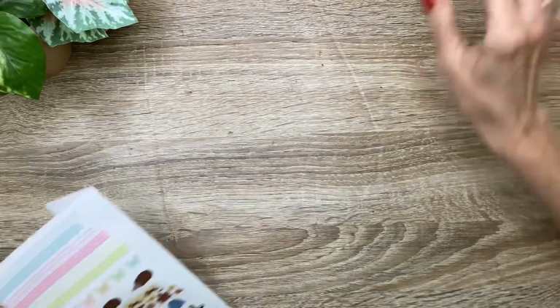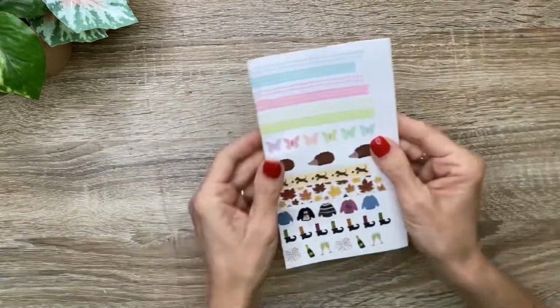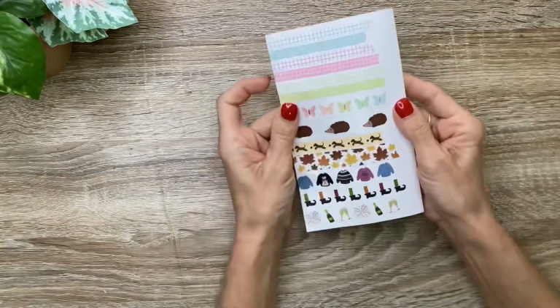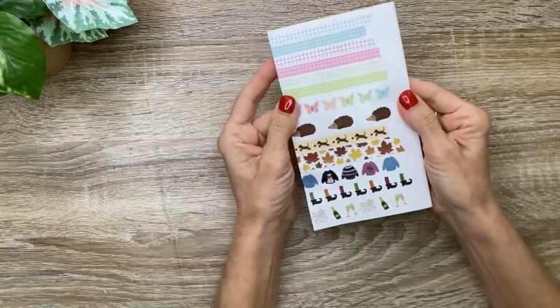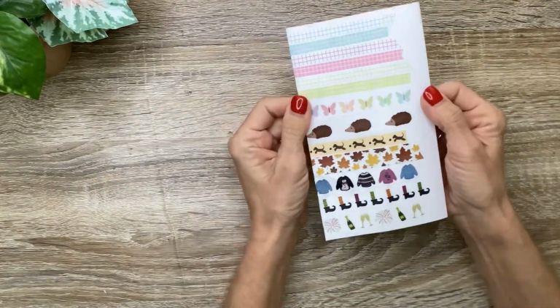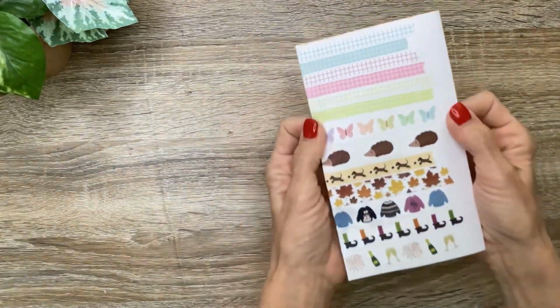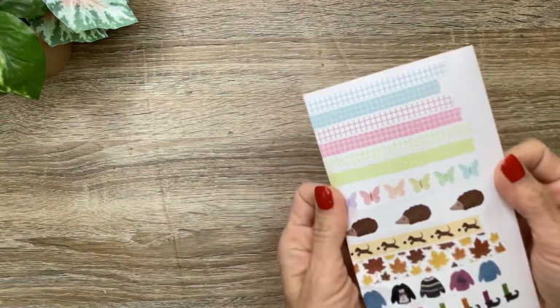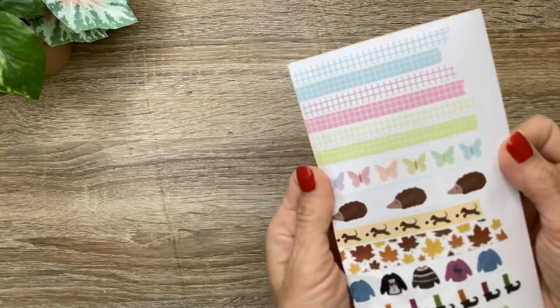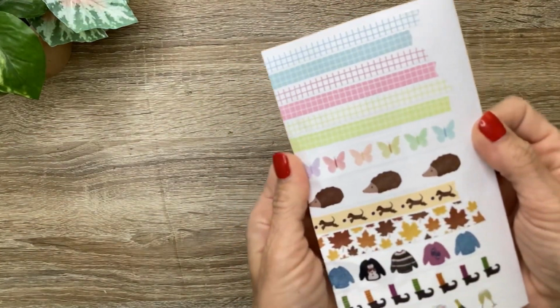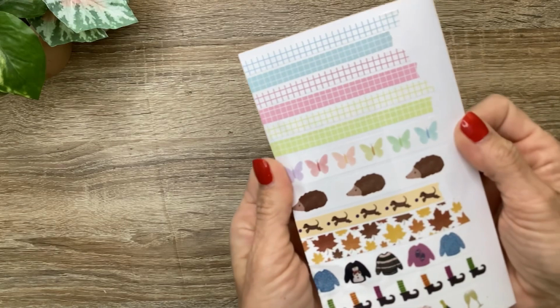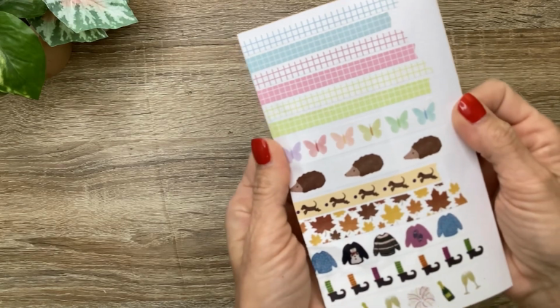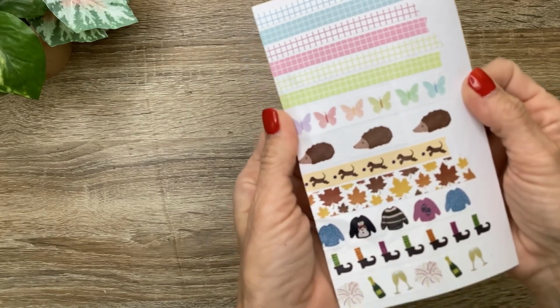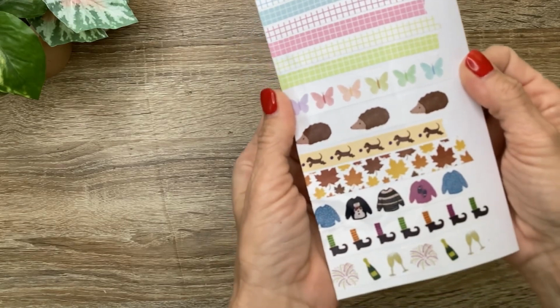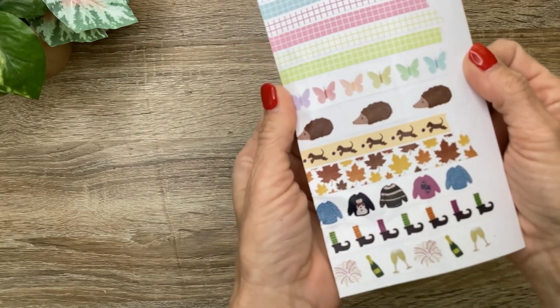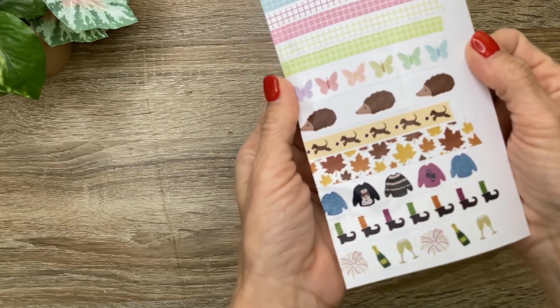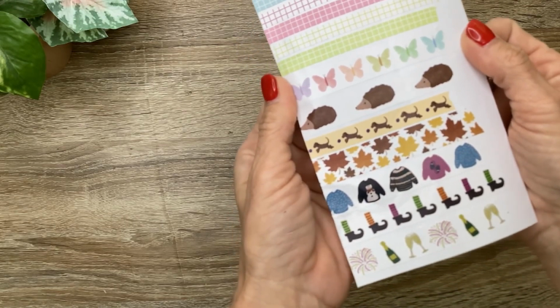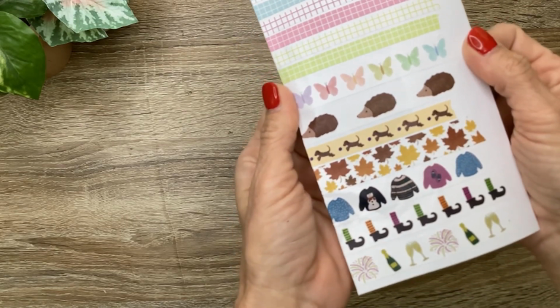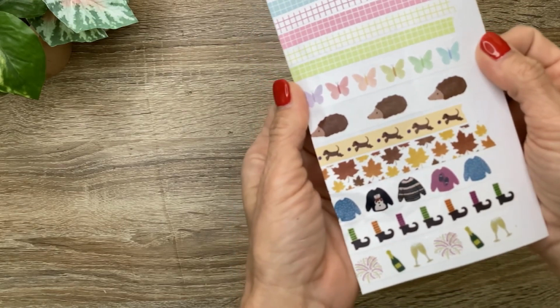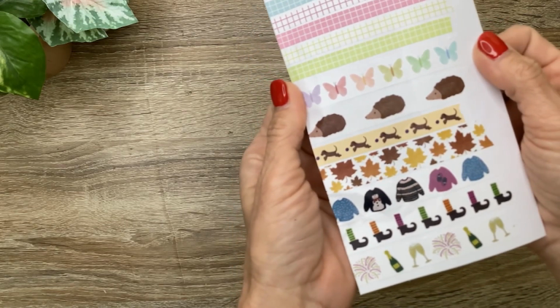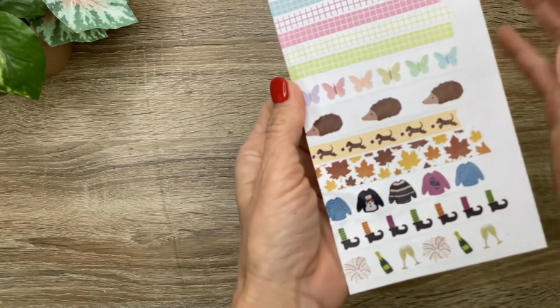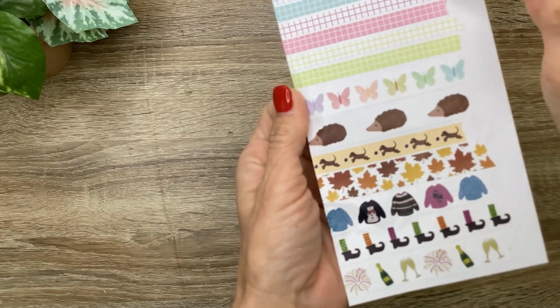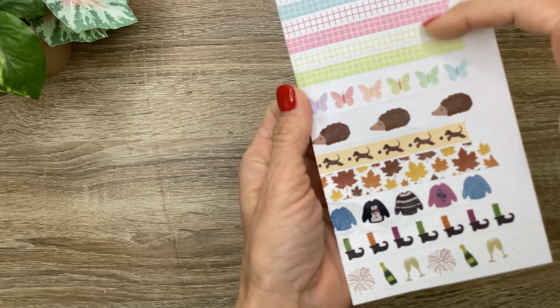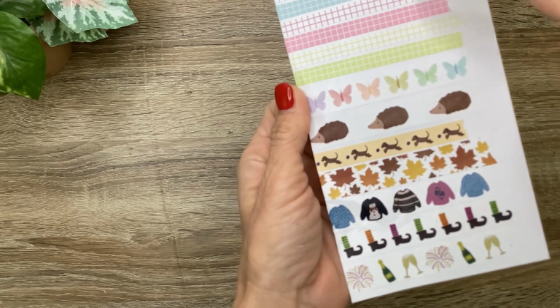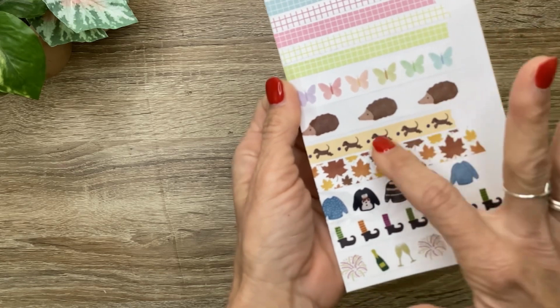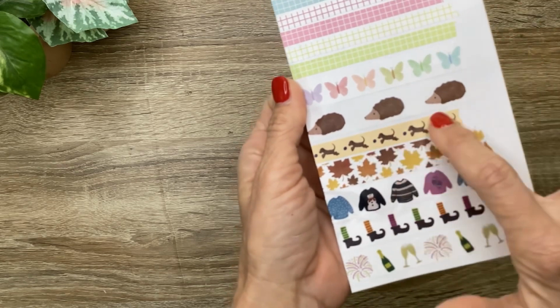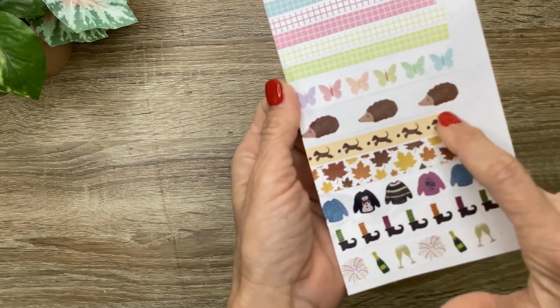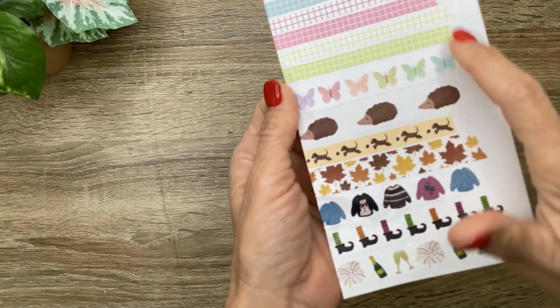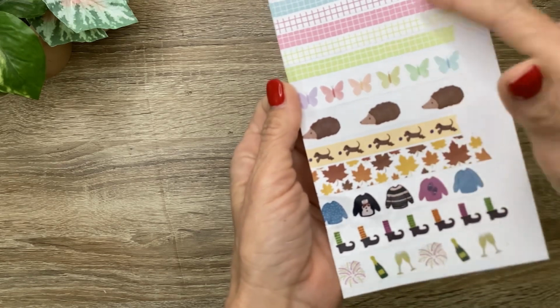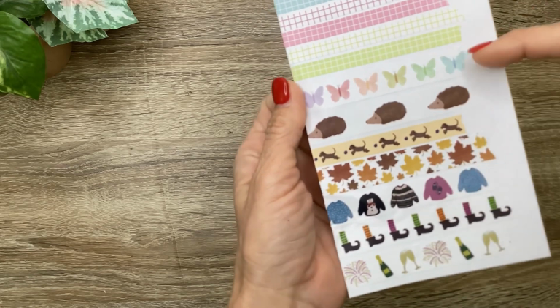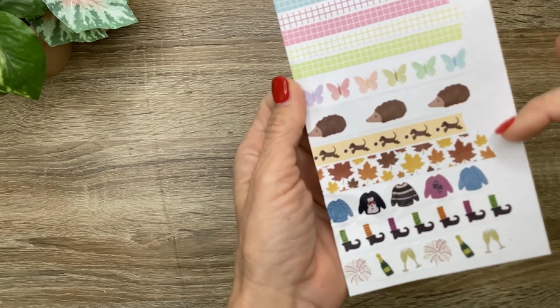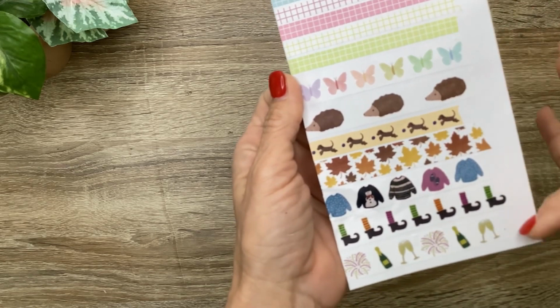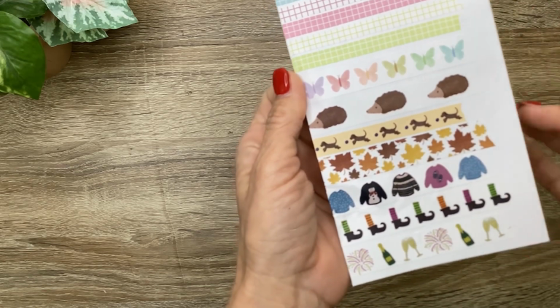And this is what they look like on paper. These are all the same size, and this one is about the same size as that one, and the others are a bit wider.